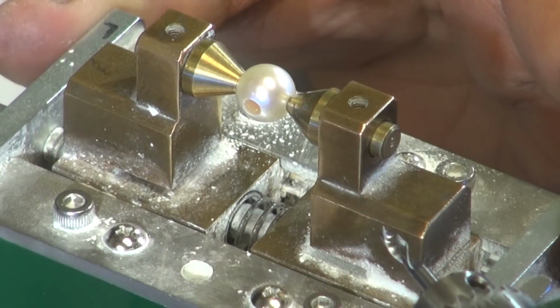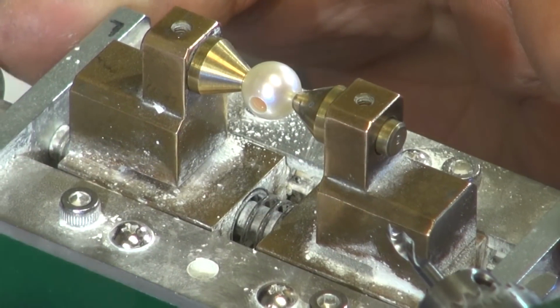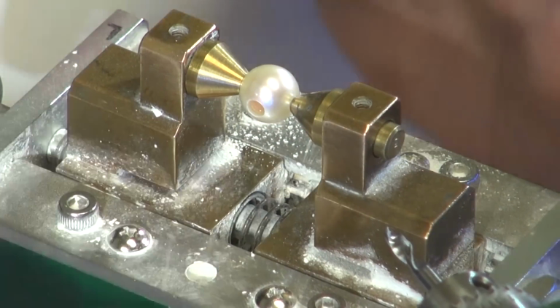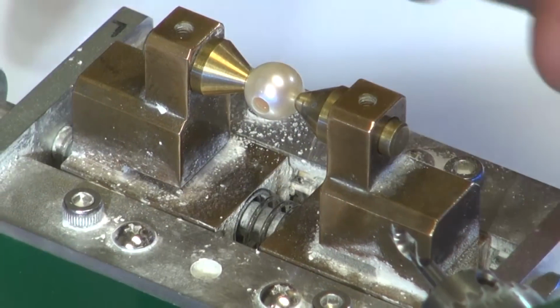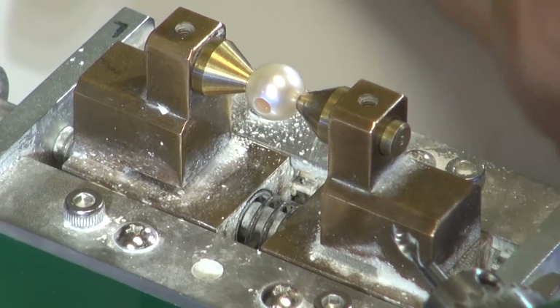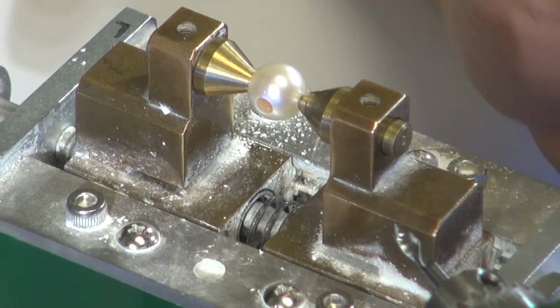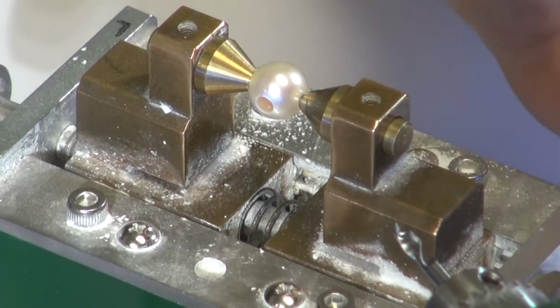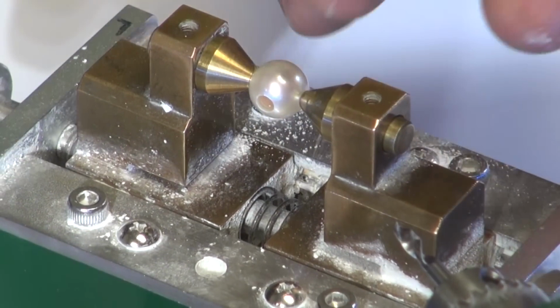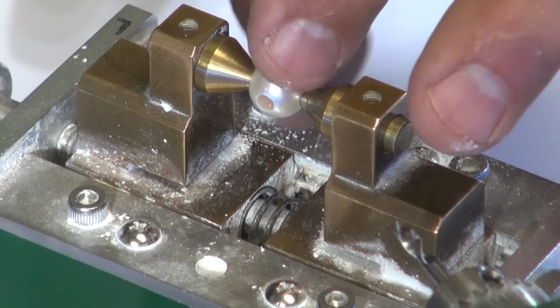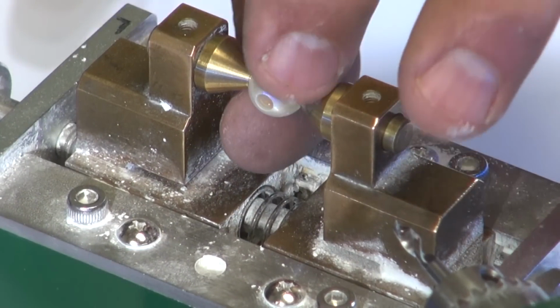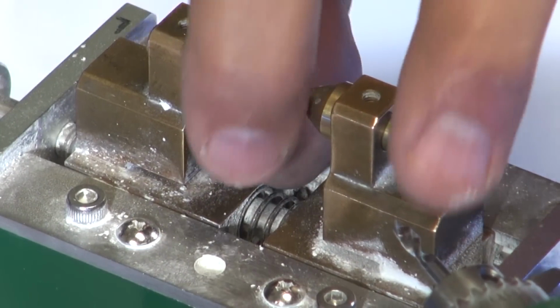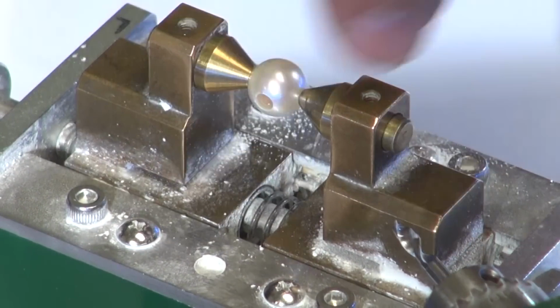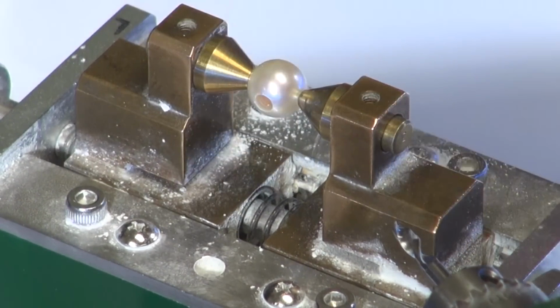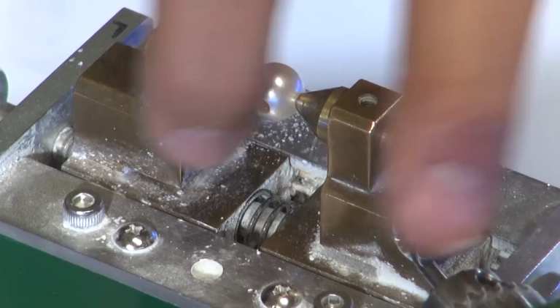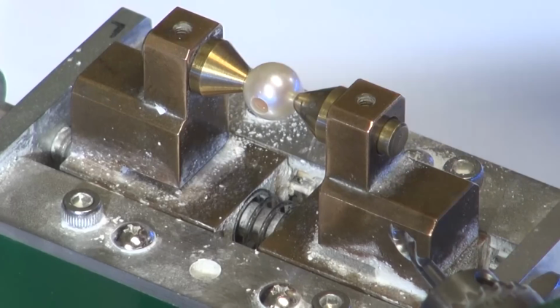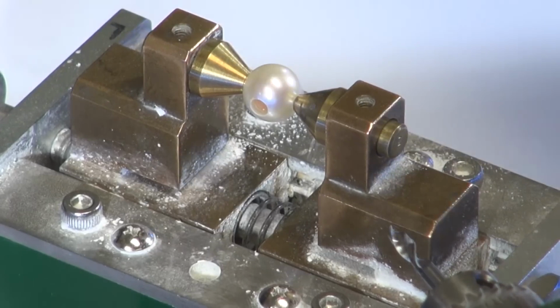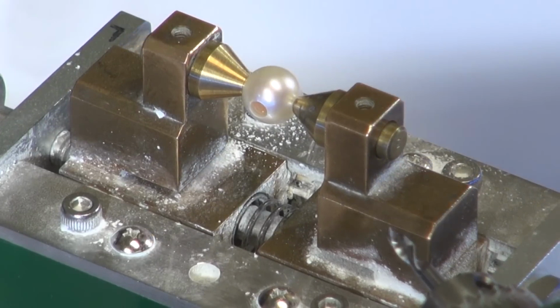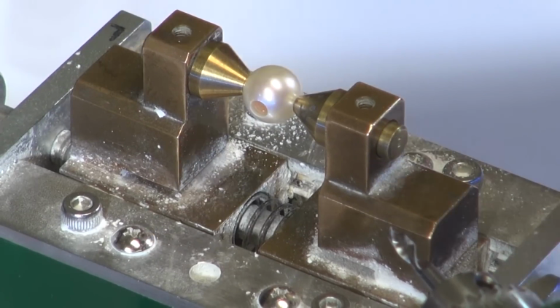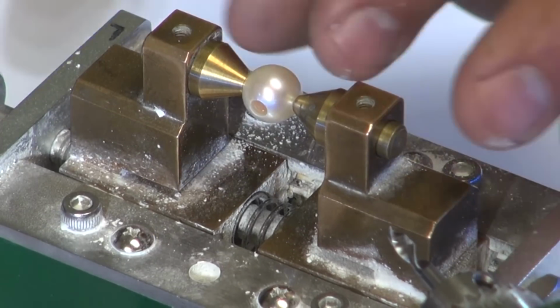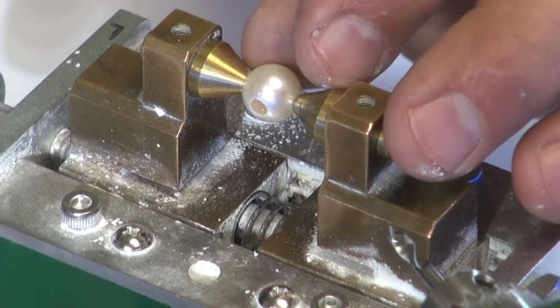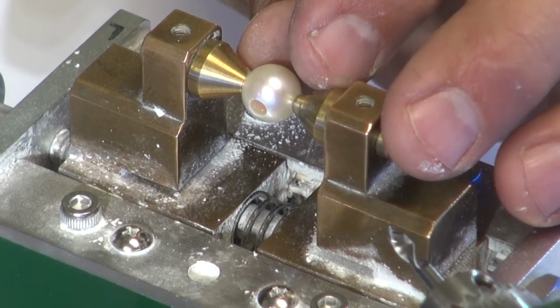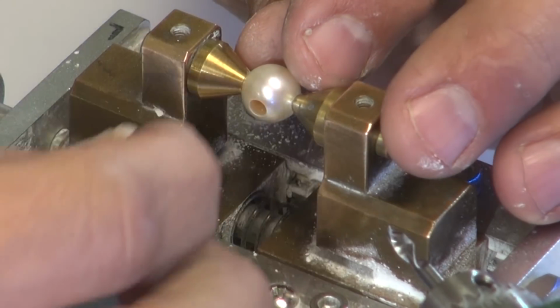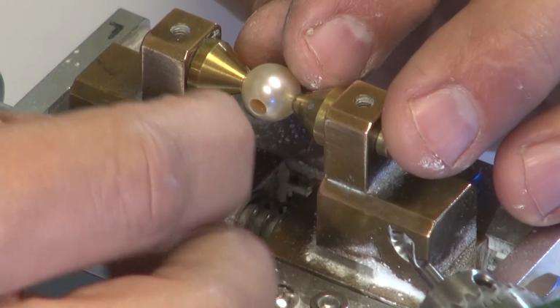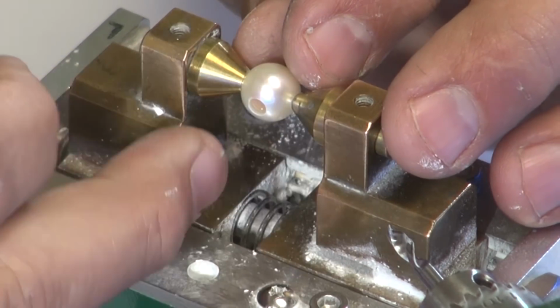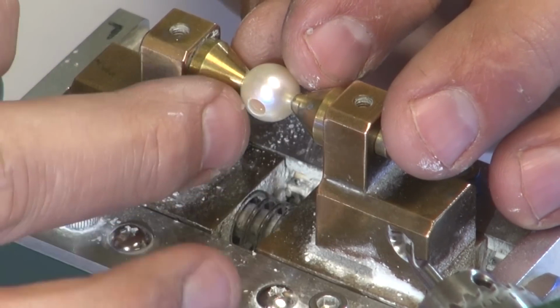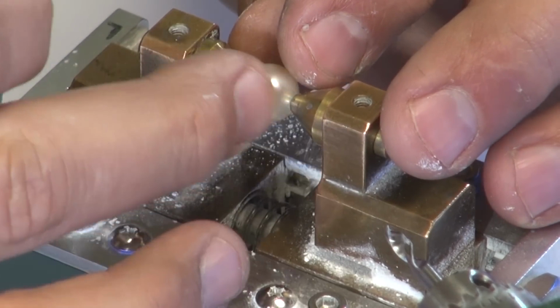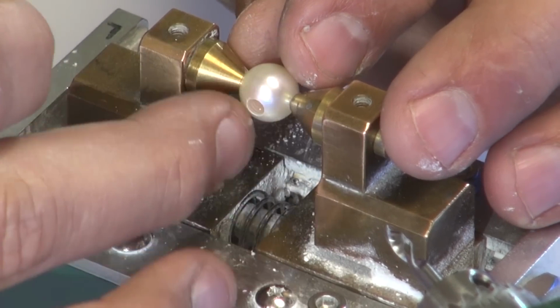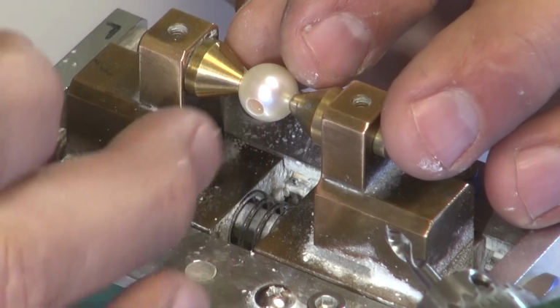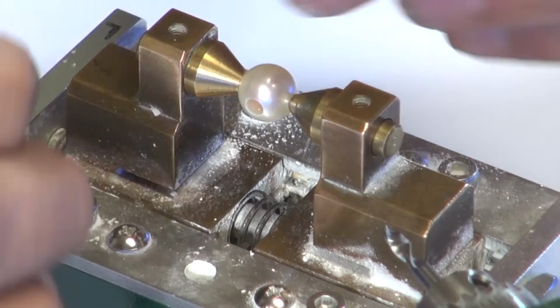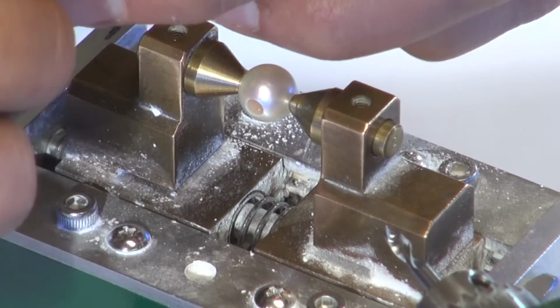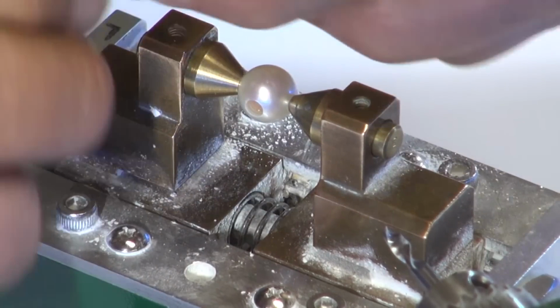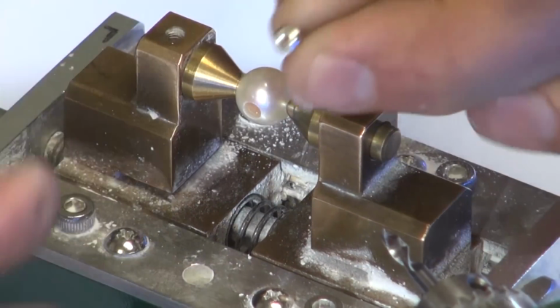Once your 3mm hole is made, make sure there isn't too much cracking on the edges of the pearl. A little cracking is okay because the diameter of the earring back is a little larger than the drilled hole, so it will cover the small amount.